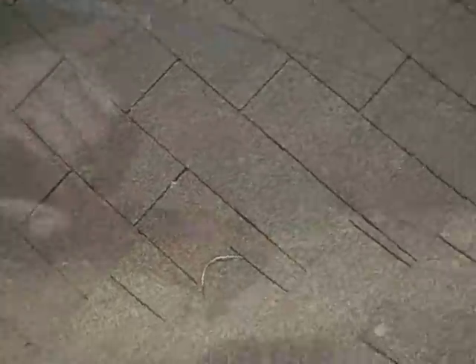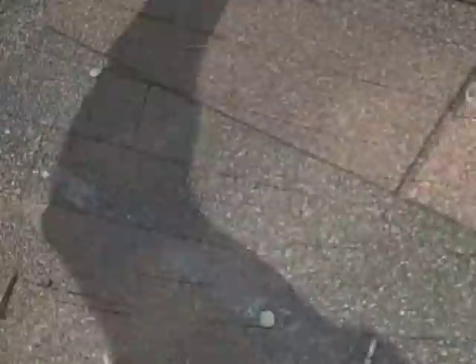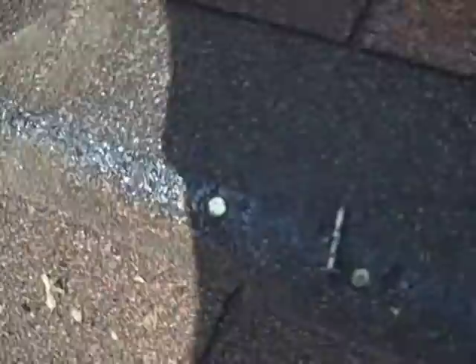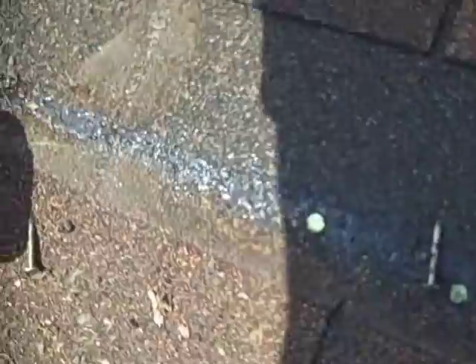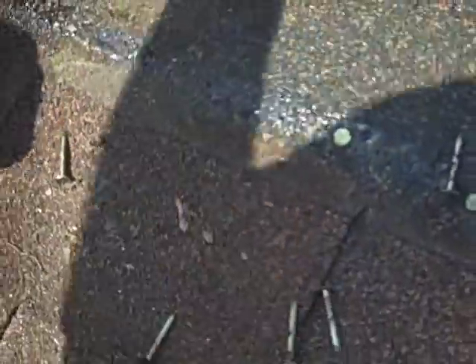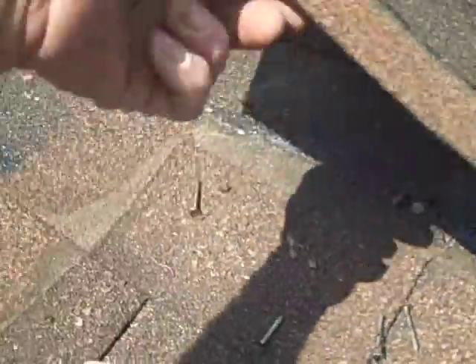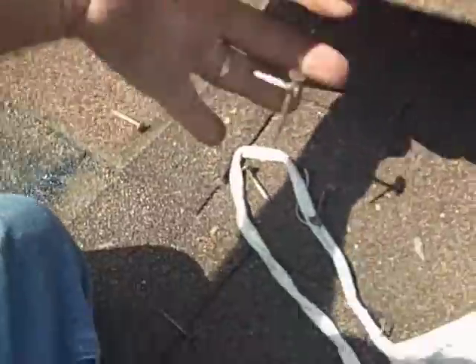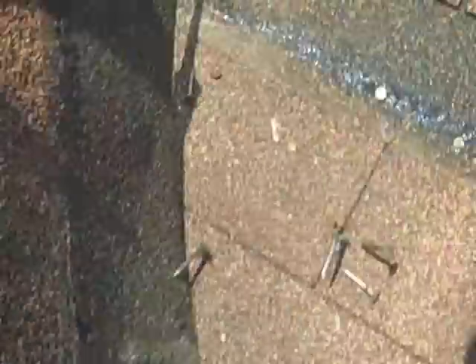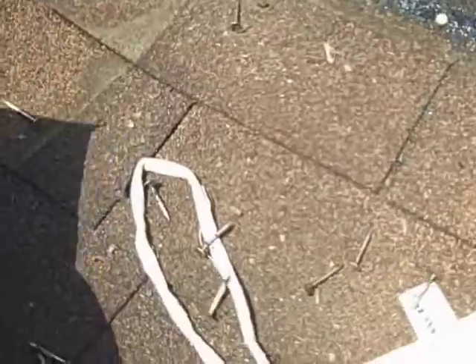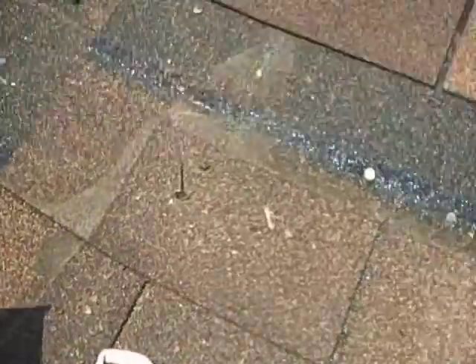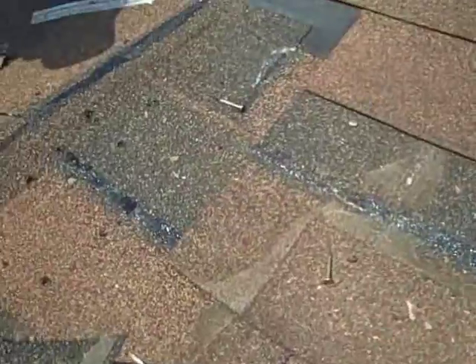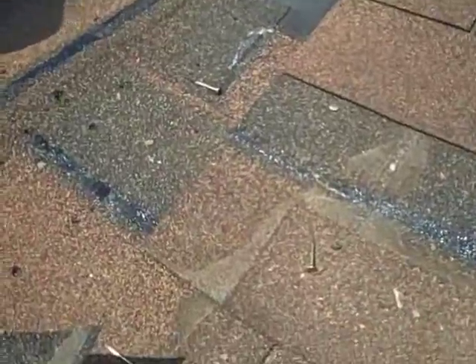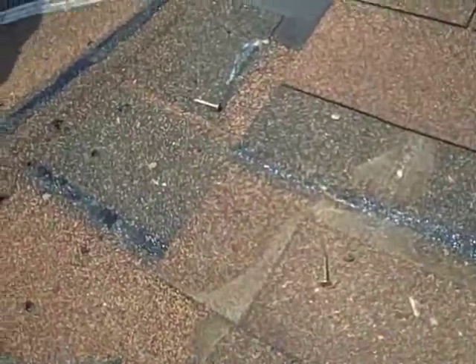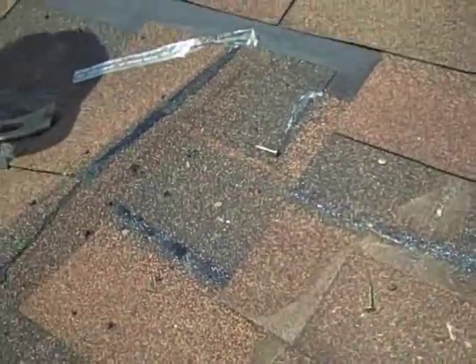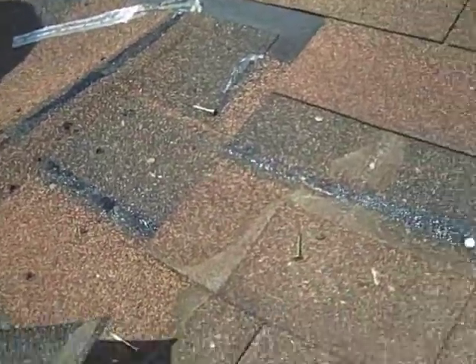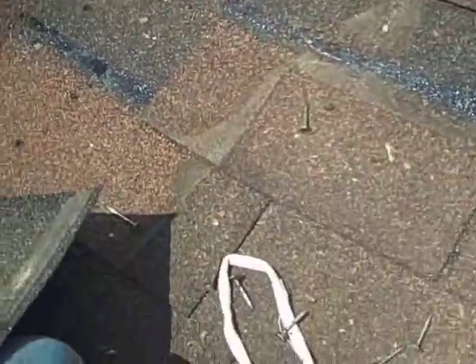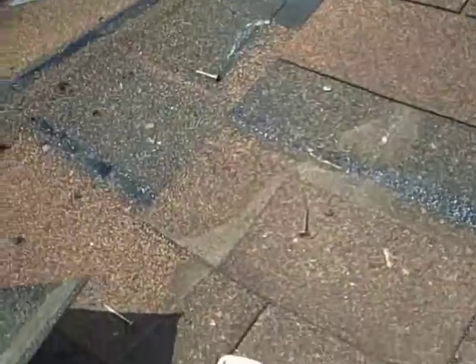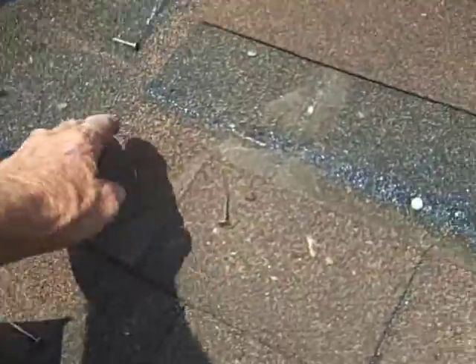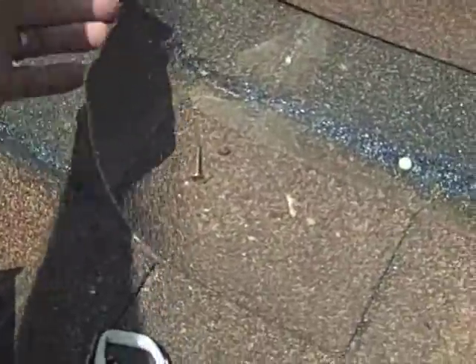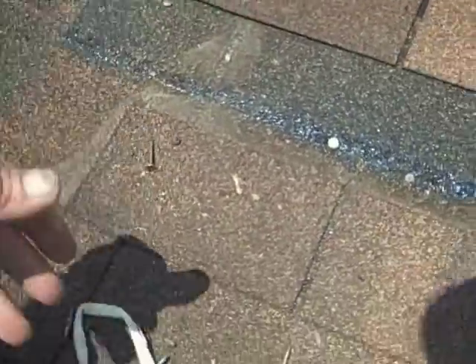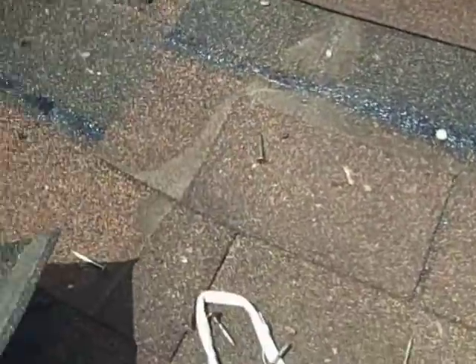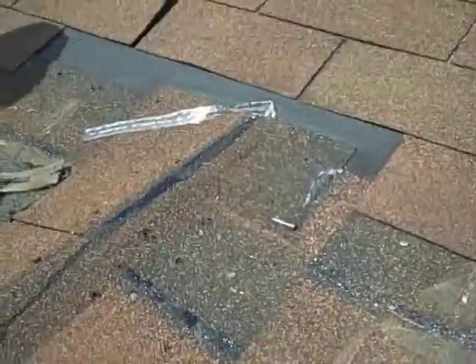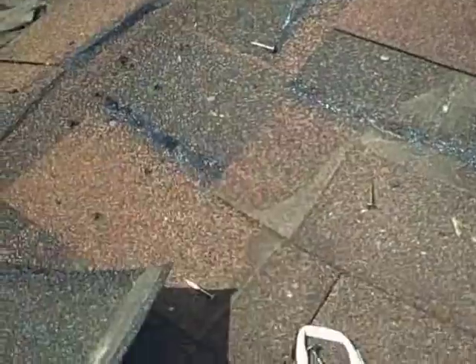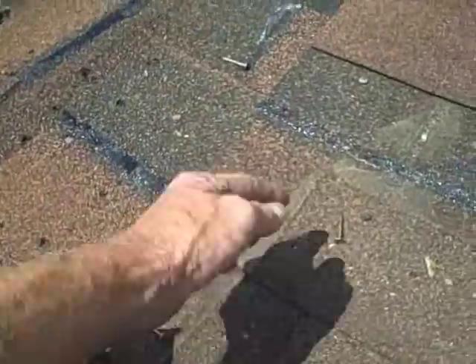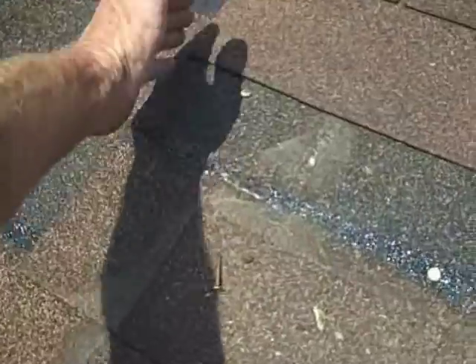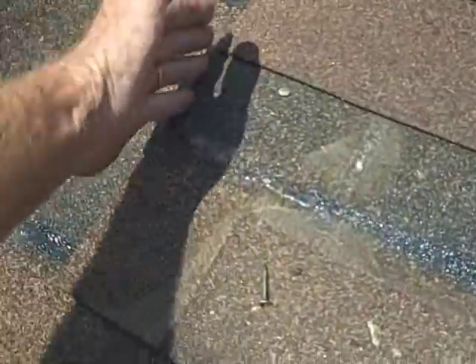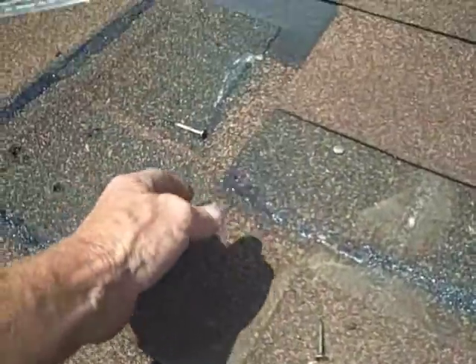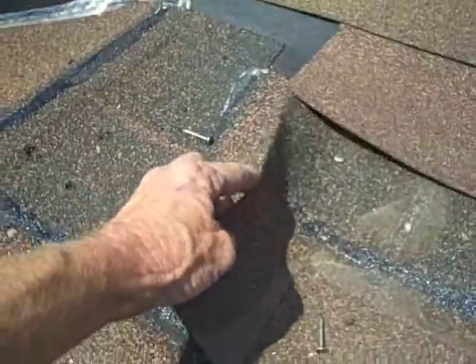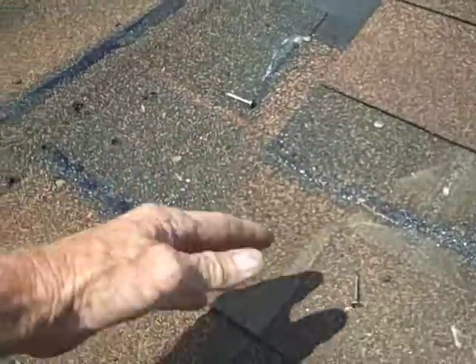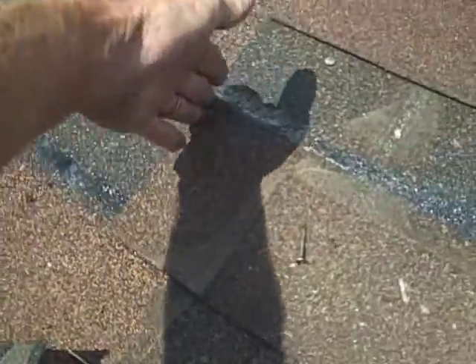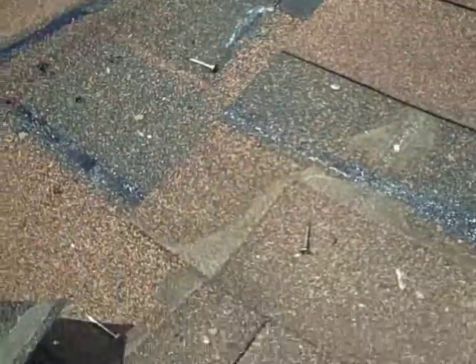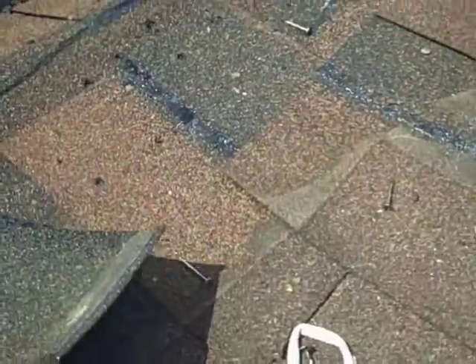Alright, this is classic — it happens a lot. People that just don't give a crap. They stopped this three-tab shingle and they have a valley right here. They stopped it right there, right in the middle of the valley.